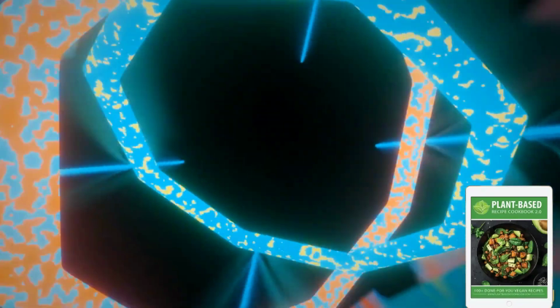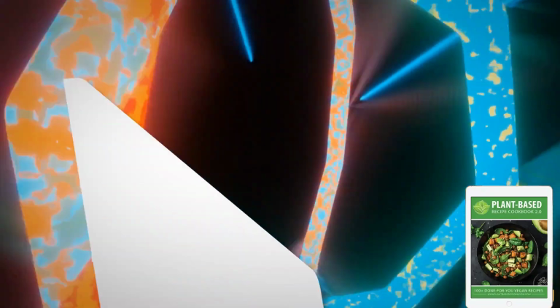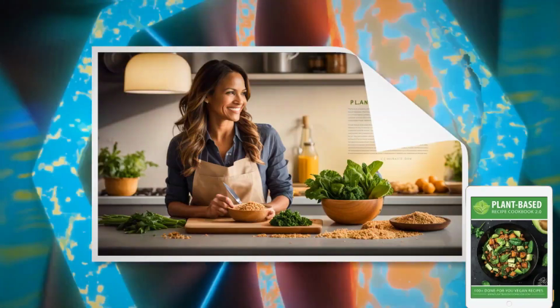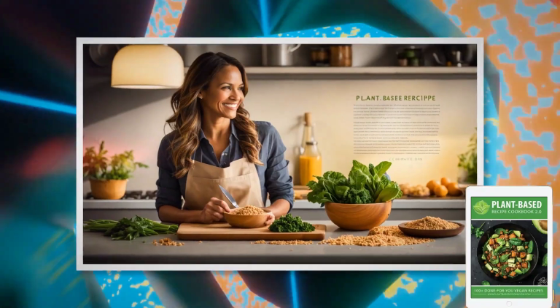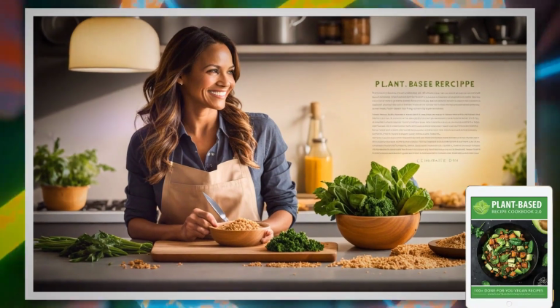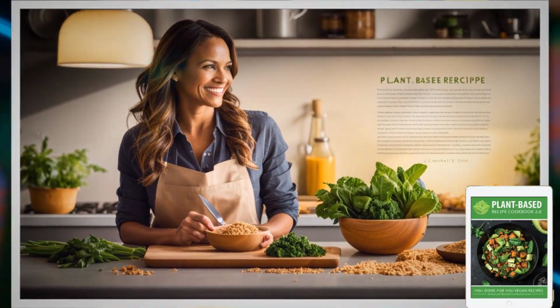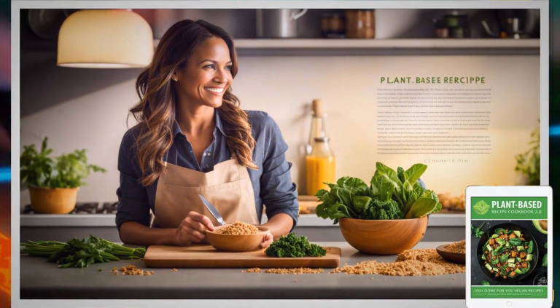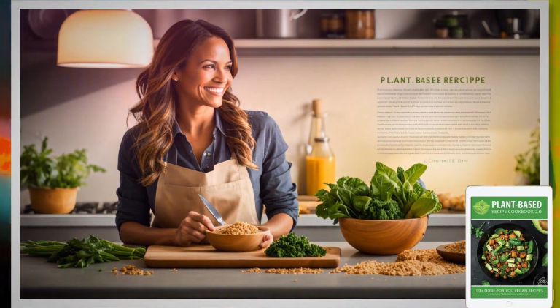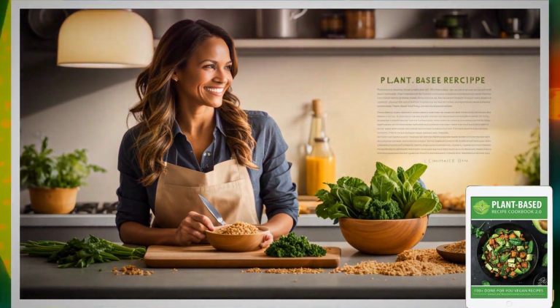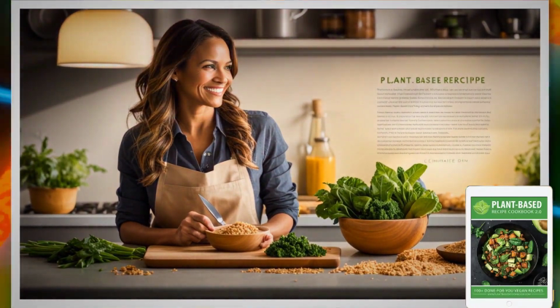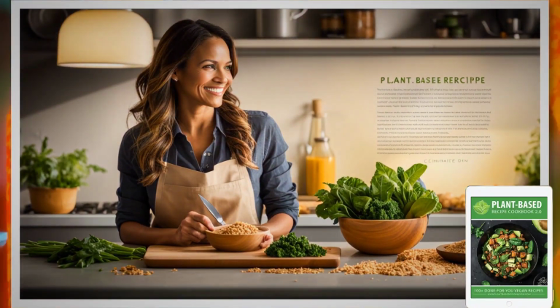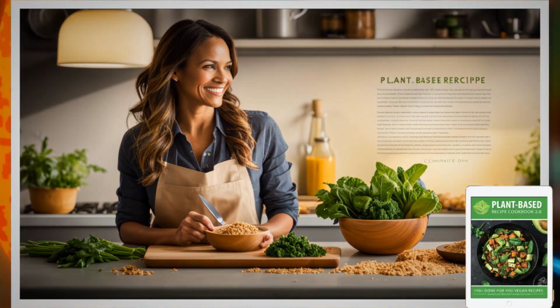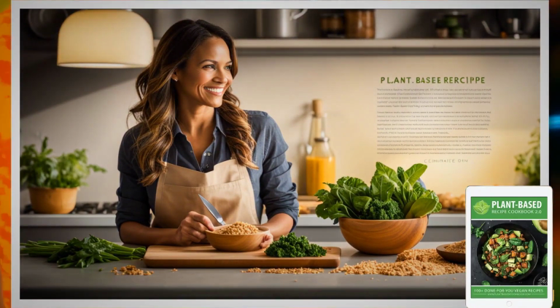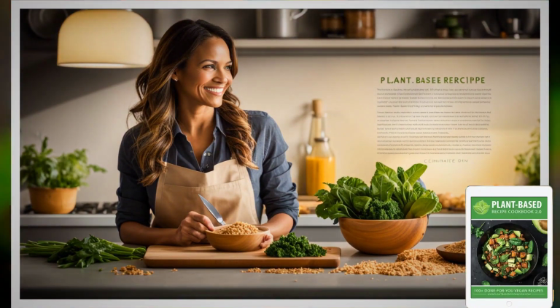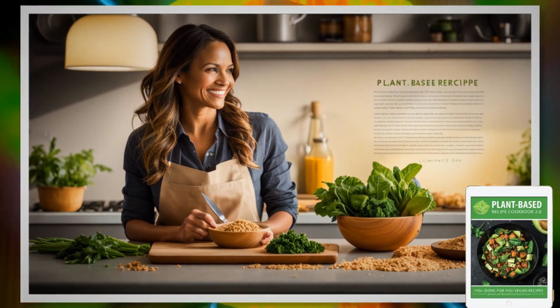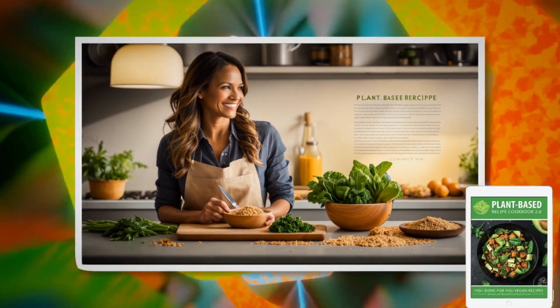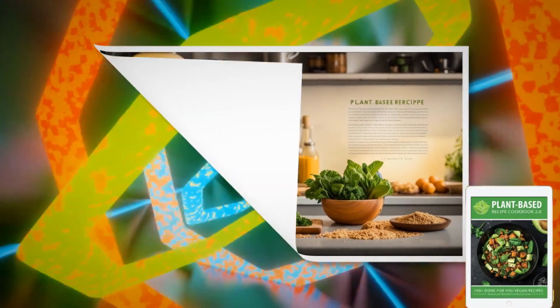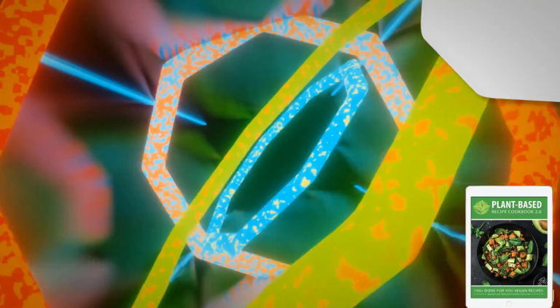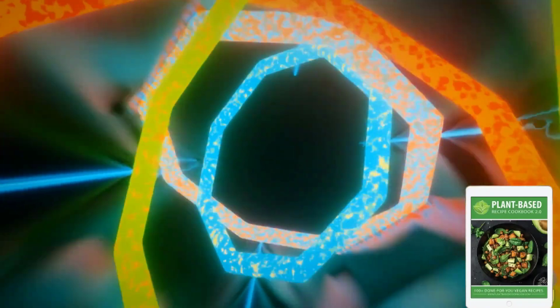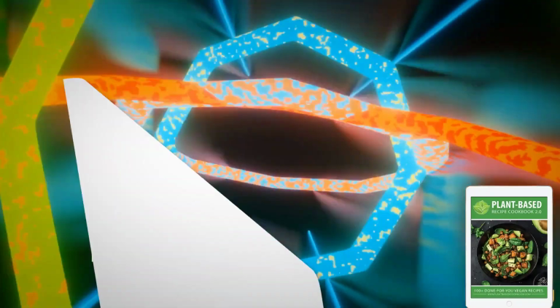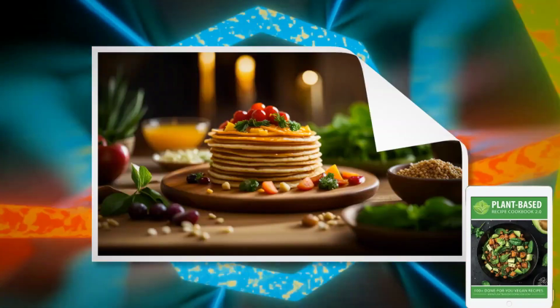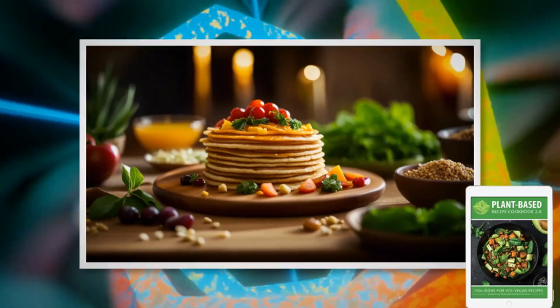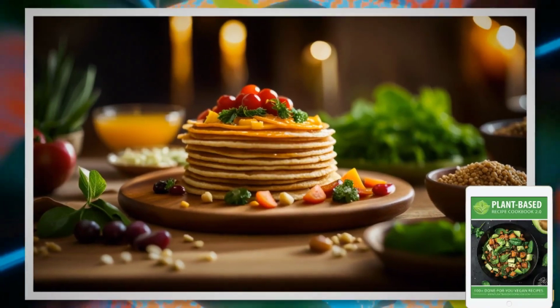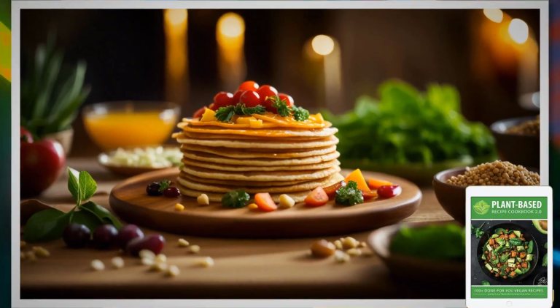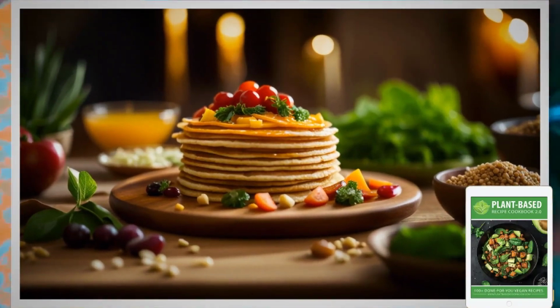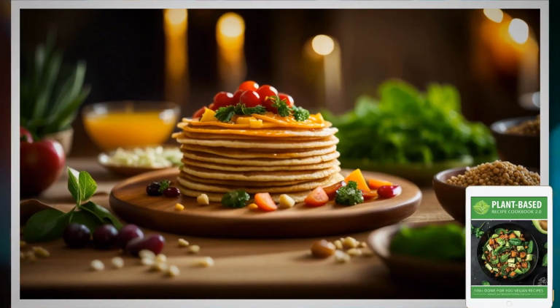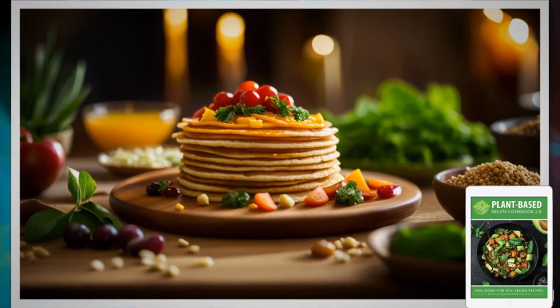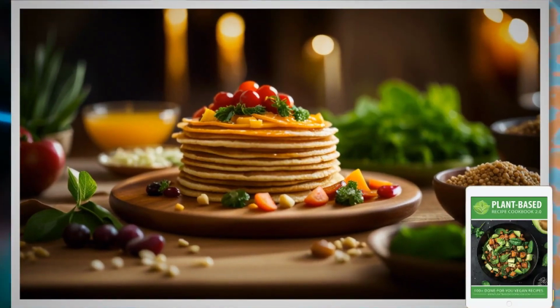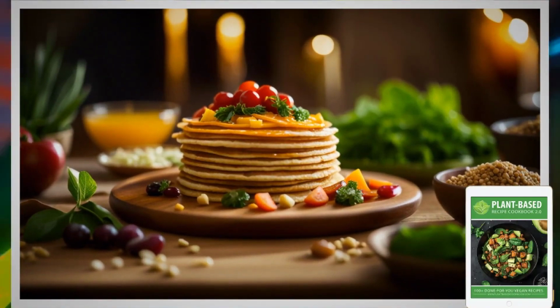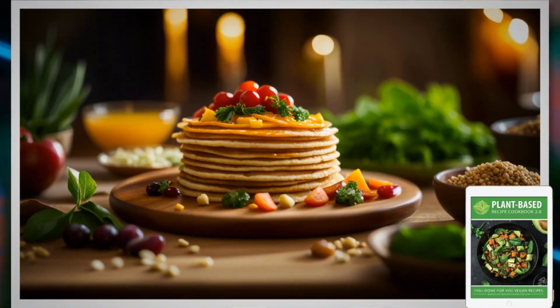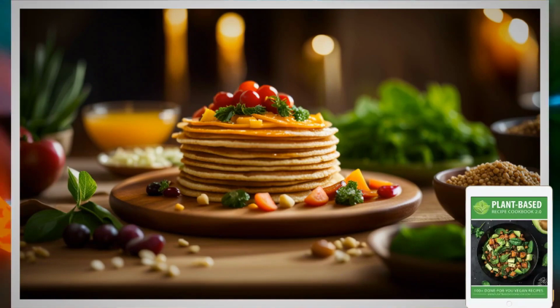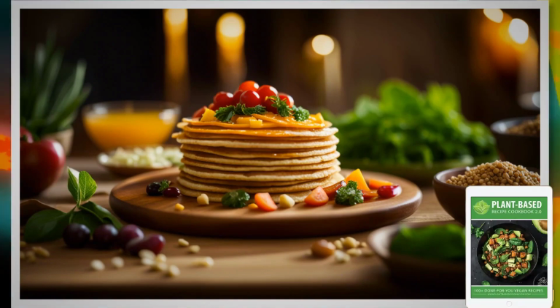Thanks to this cookbook, I'm a completely different person today. I genuinely hope that my story and this video help you. I hope the plant-based recipe cookbook can make a significant positive change in your life, just as it did for me.